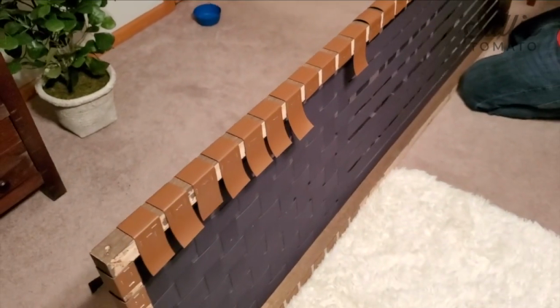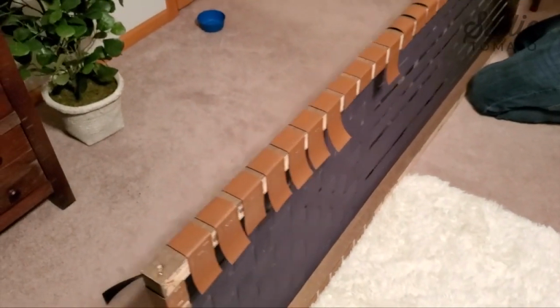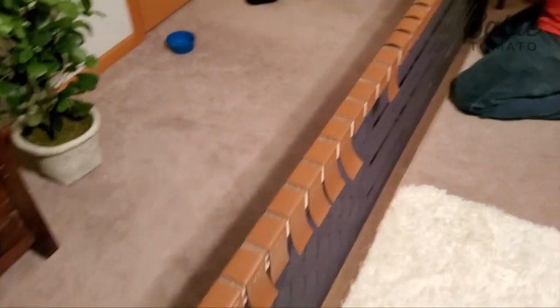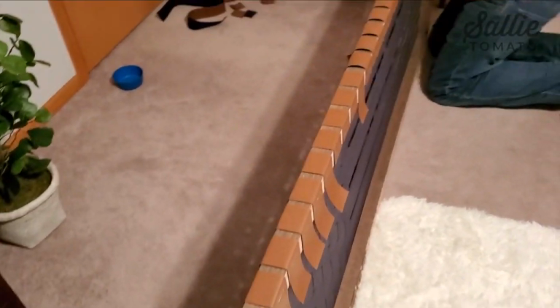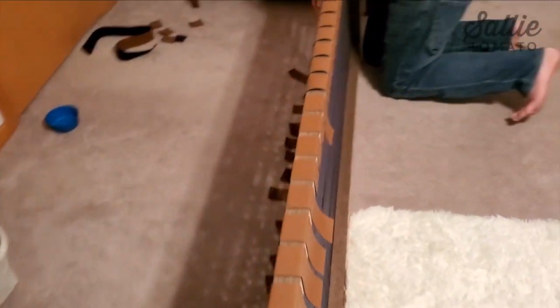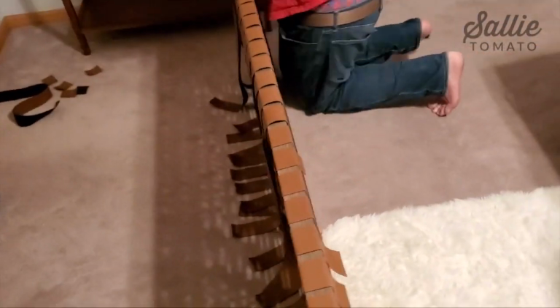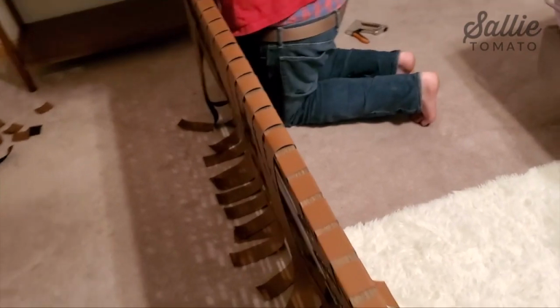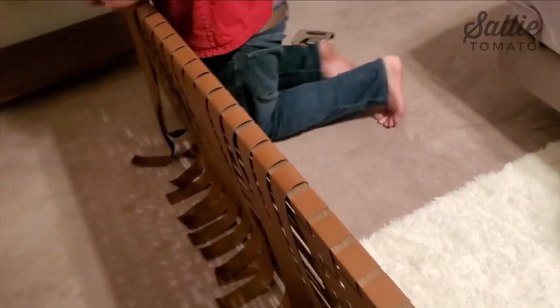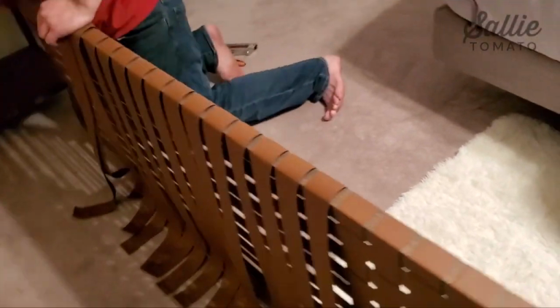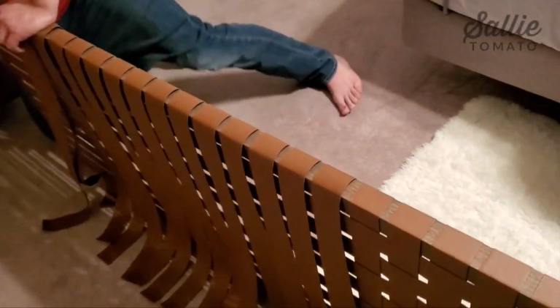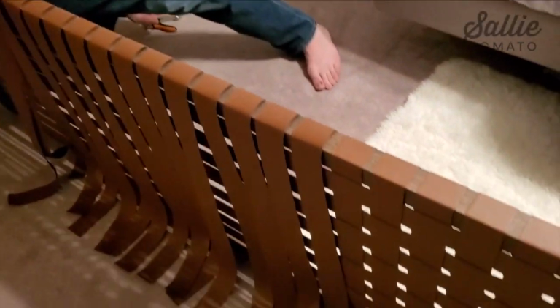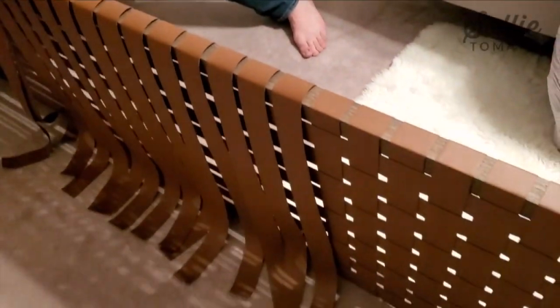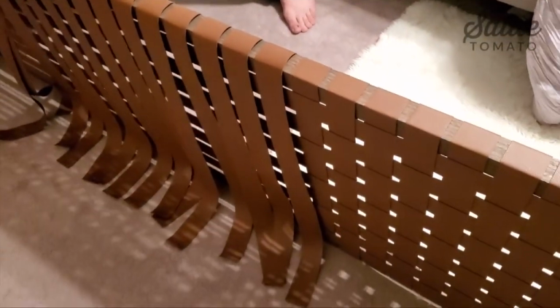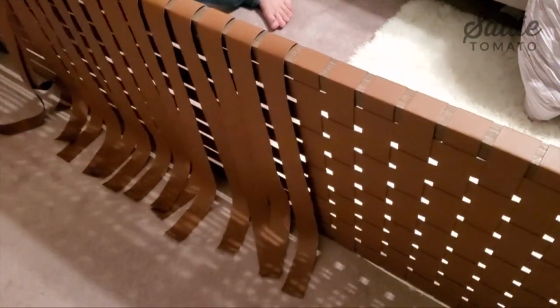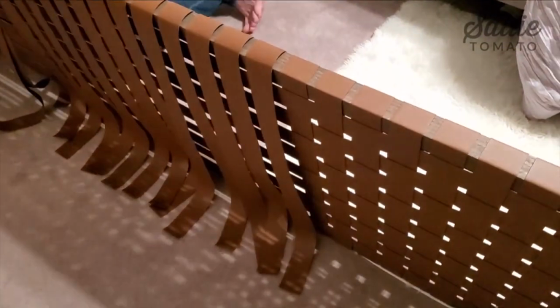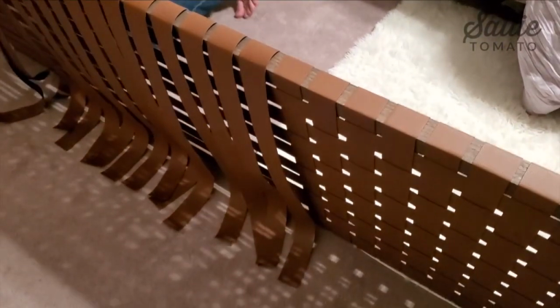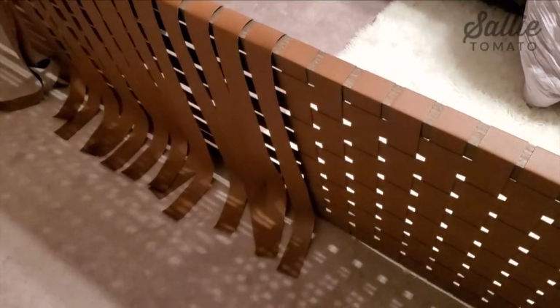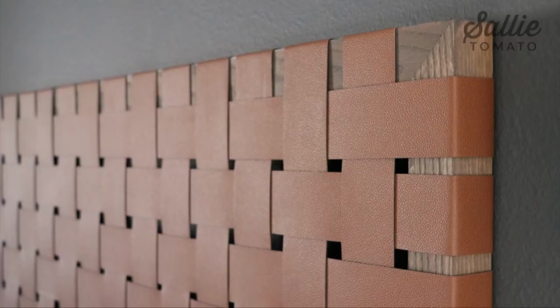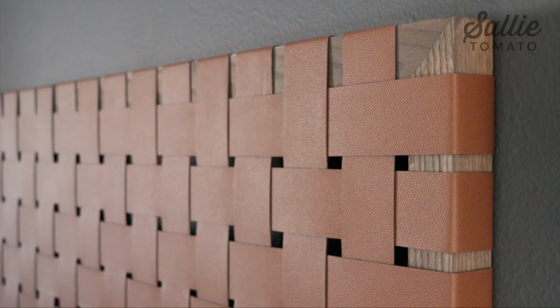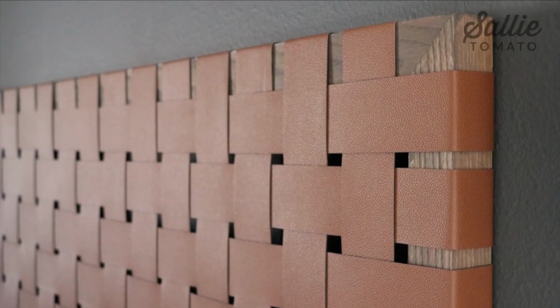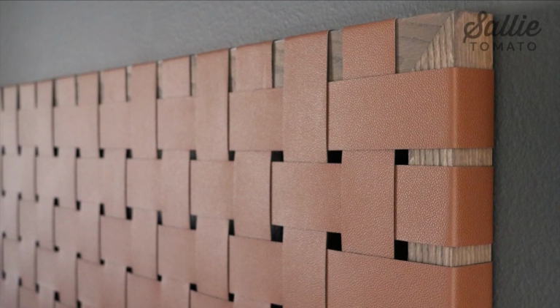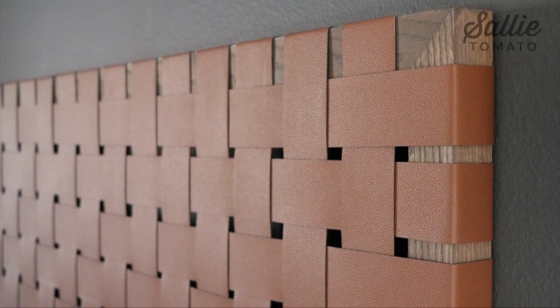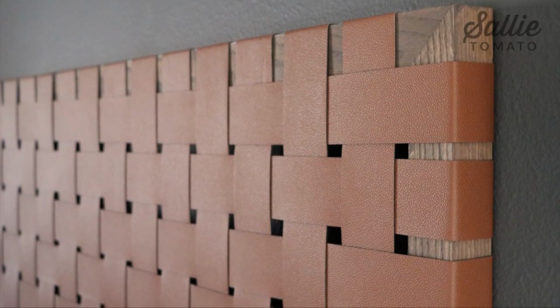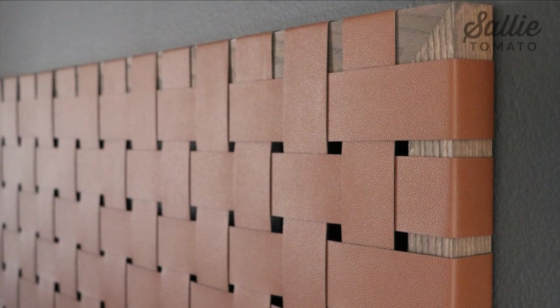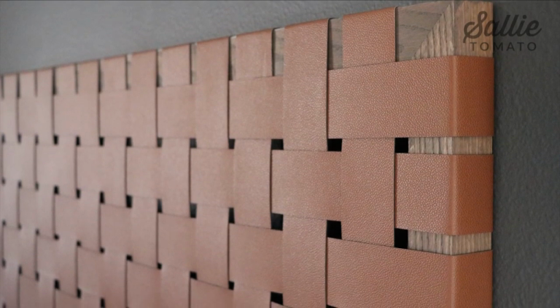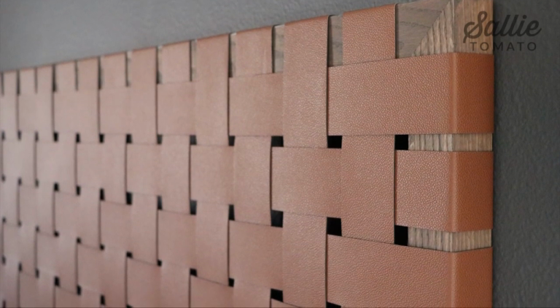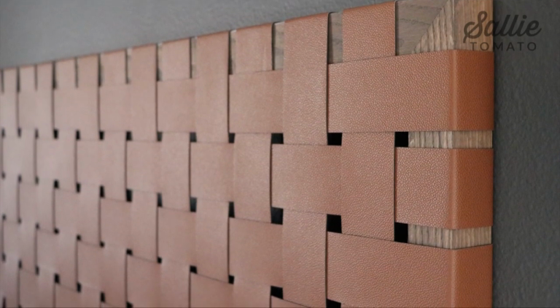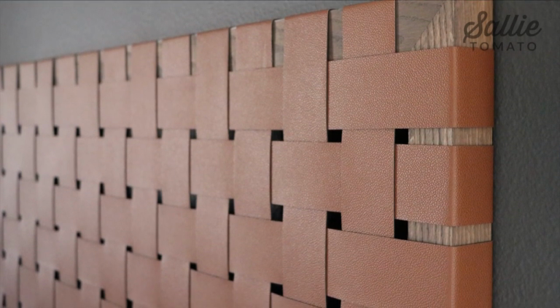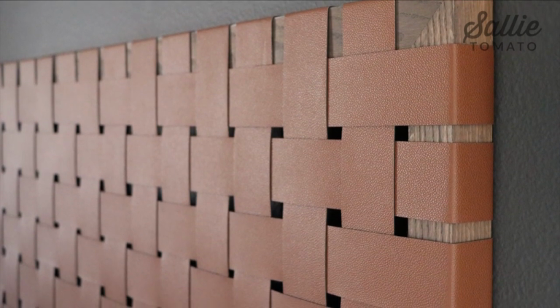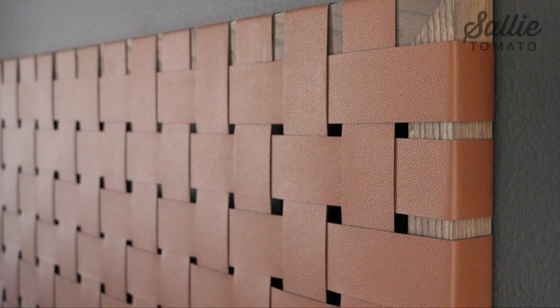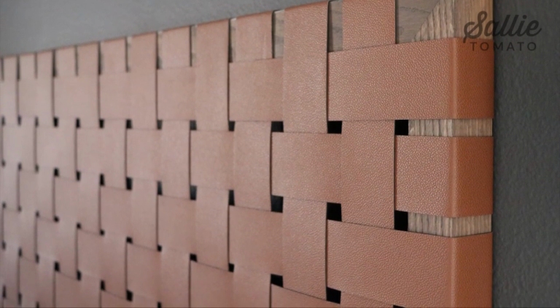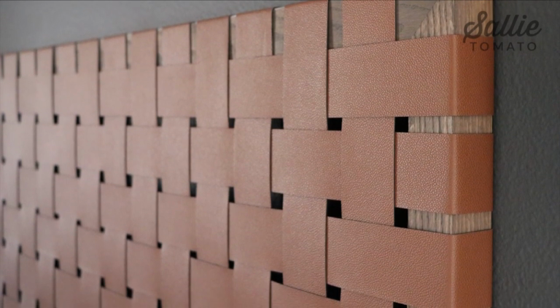It's turning out so cool — I can't wait to show you guys the final reveal. To mount the headboard to the wall we just use a stud finder to find the studs and screw it in place.